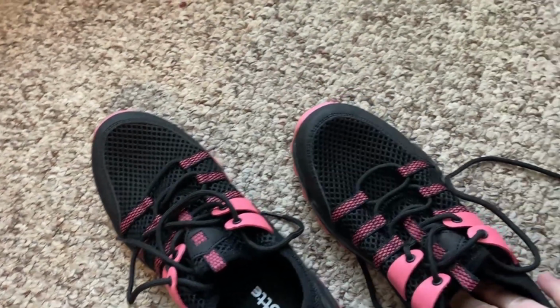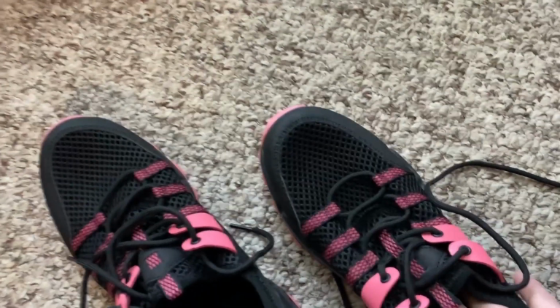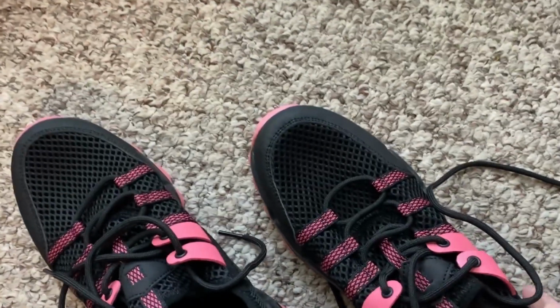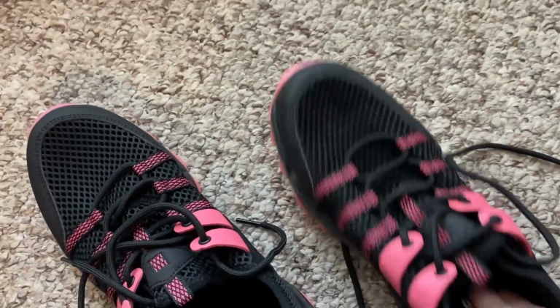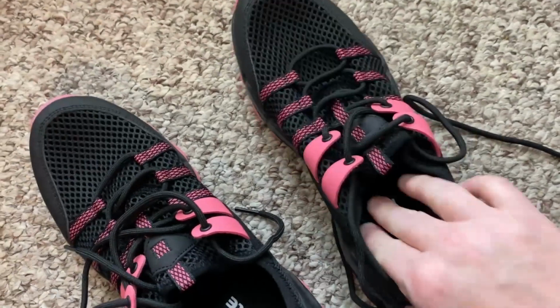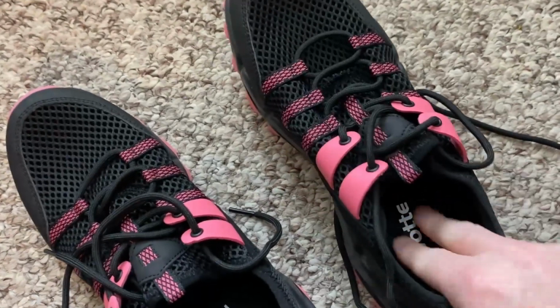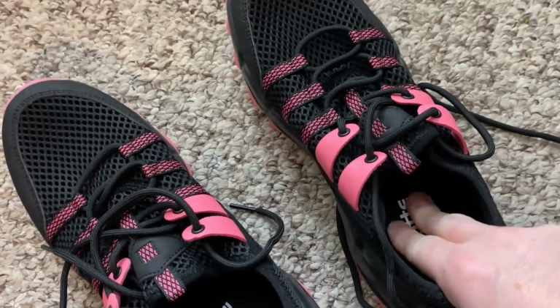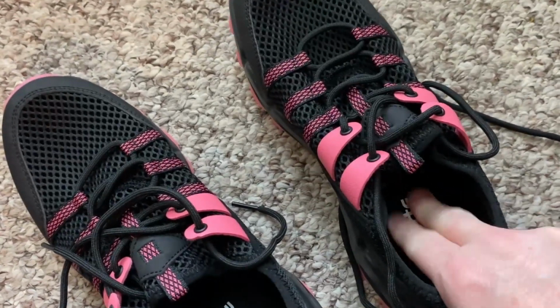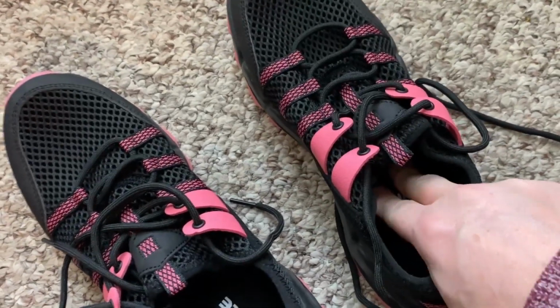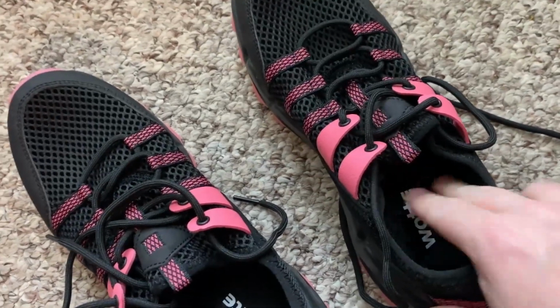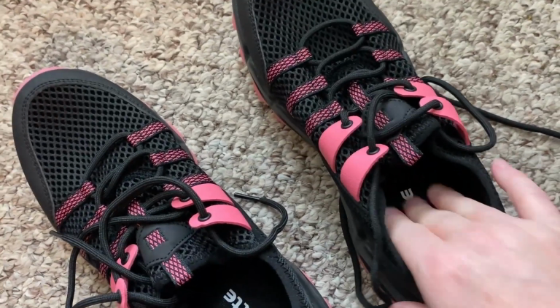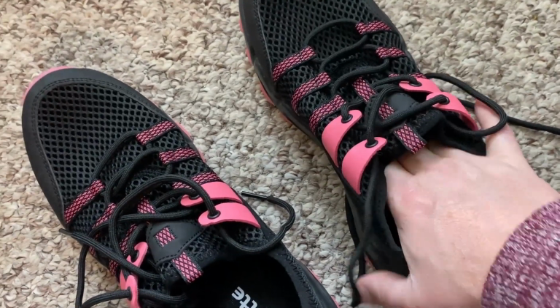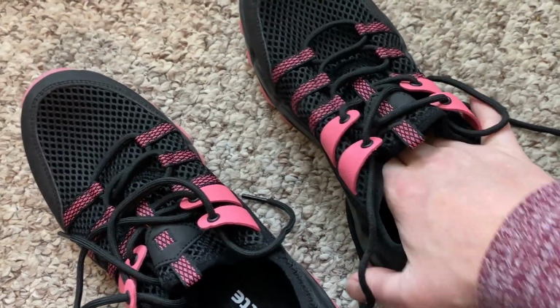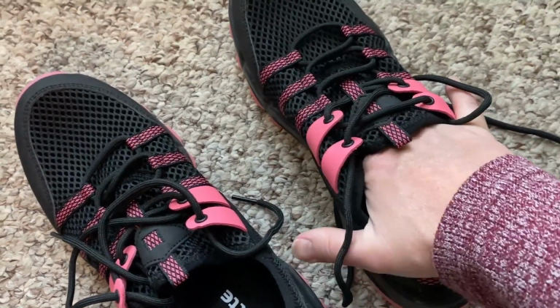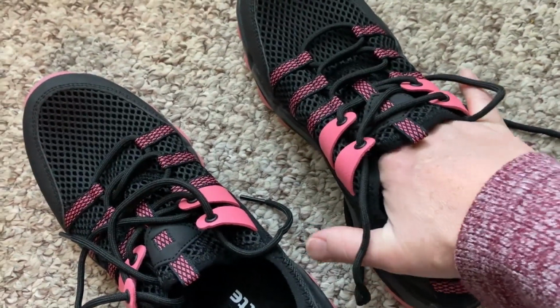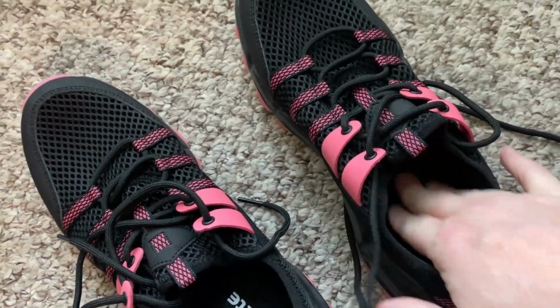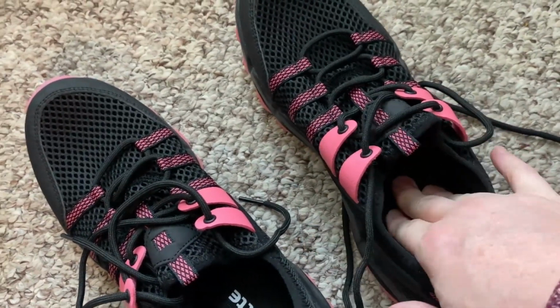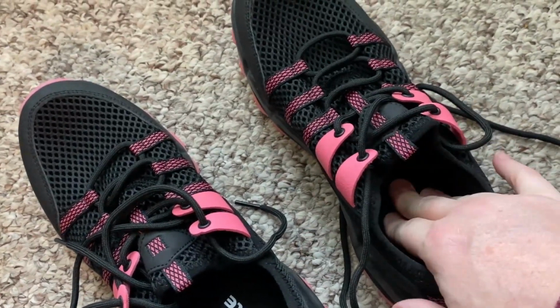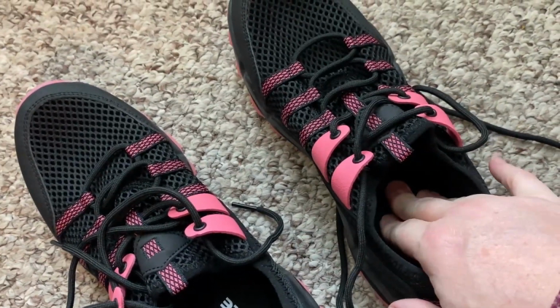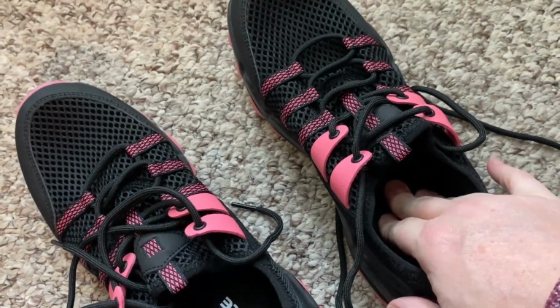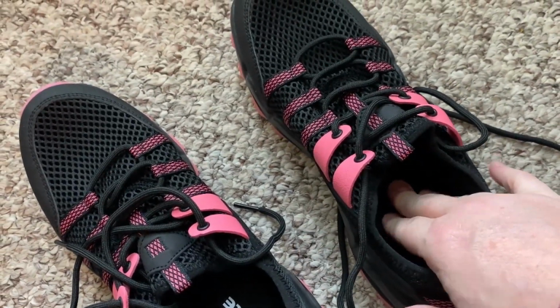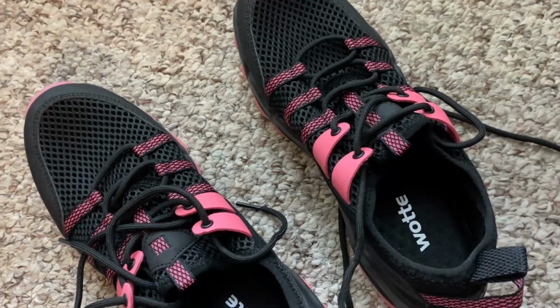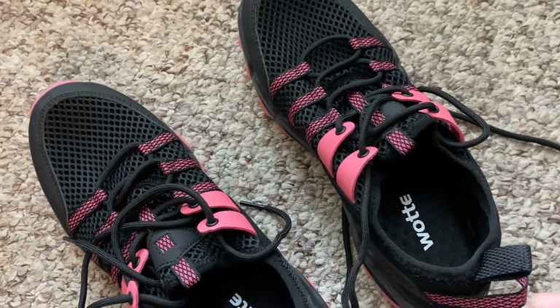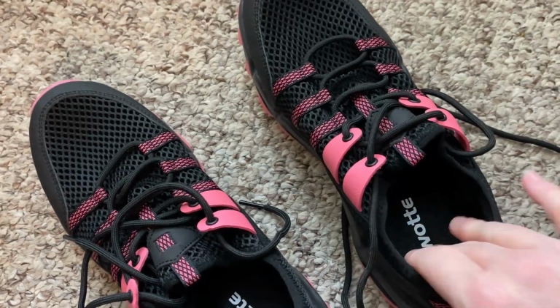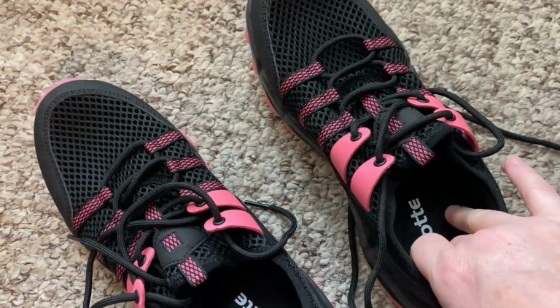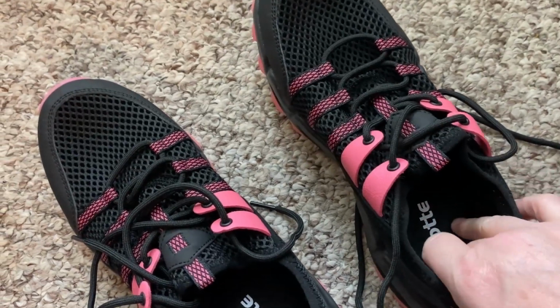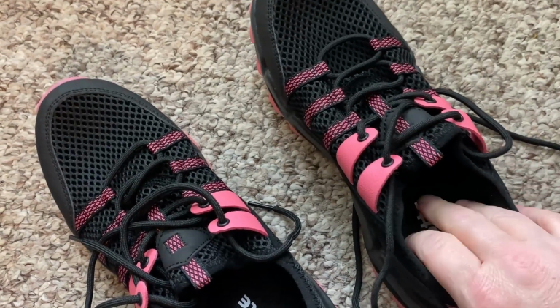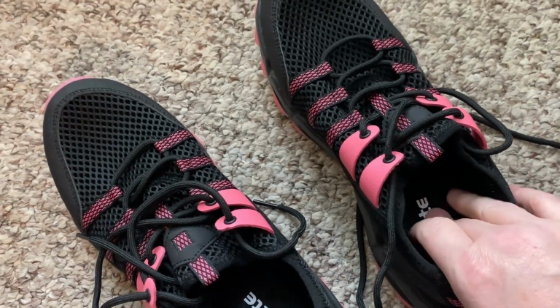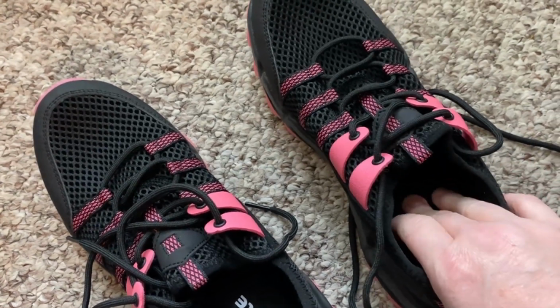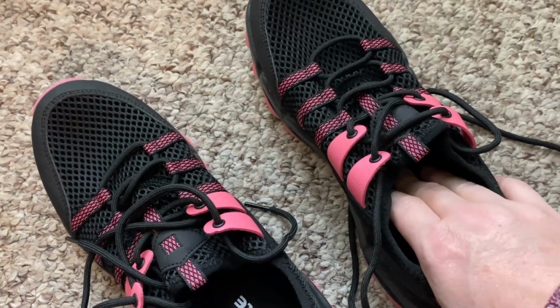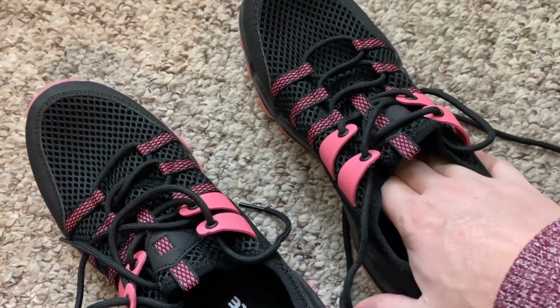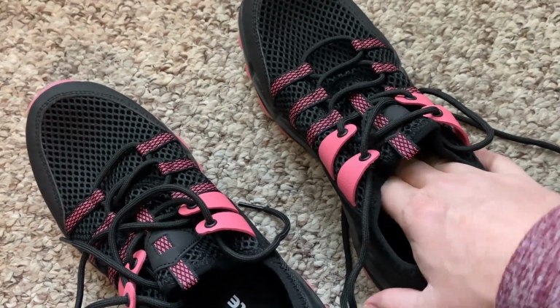When it comes to the inside, you can feel that it does have a really nice firm bottom, and so I know that when I walk in these they are going to be really firm.